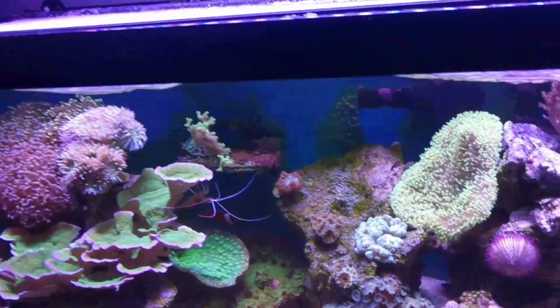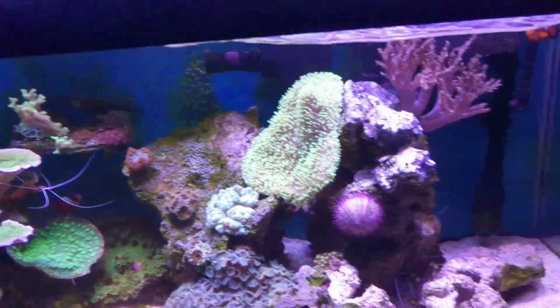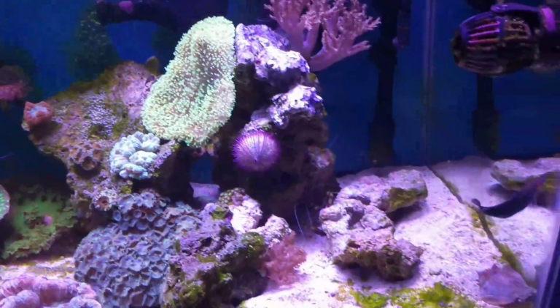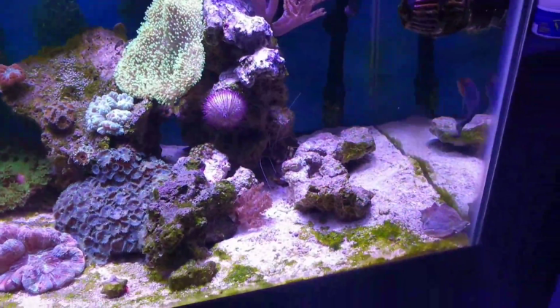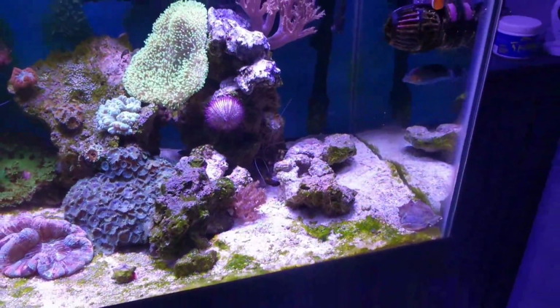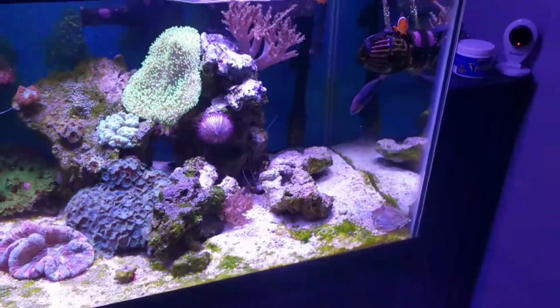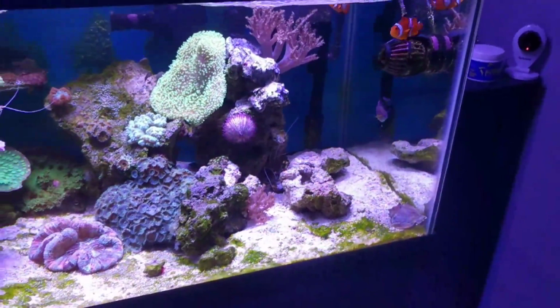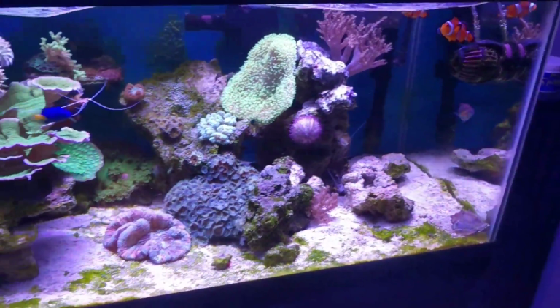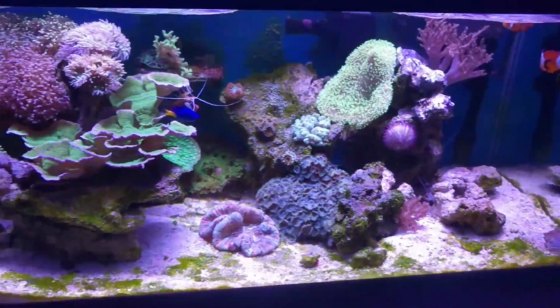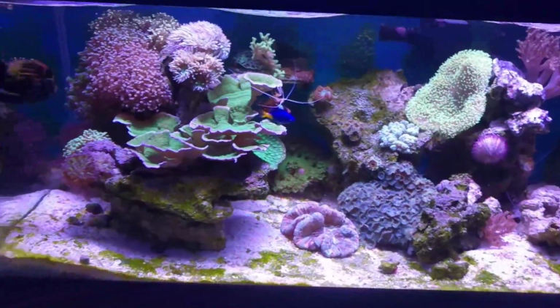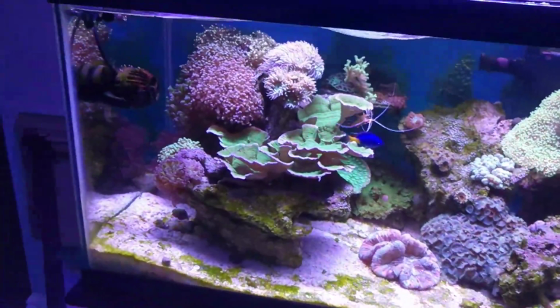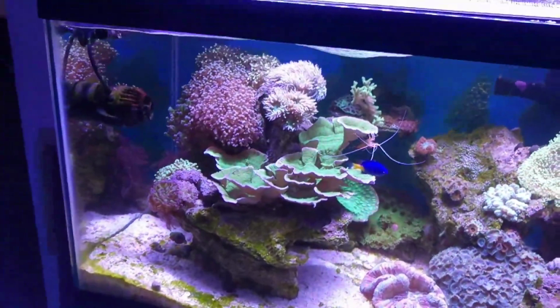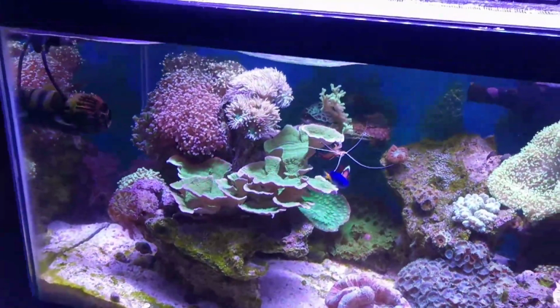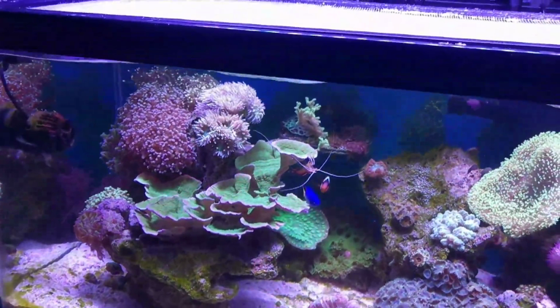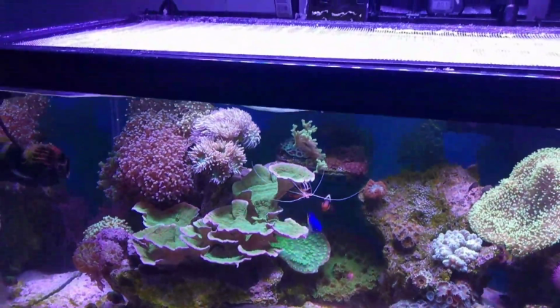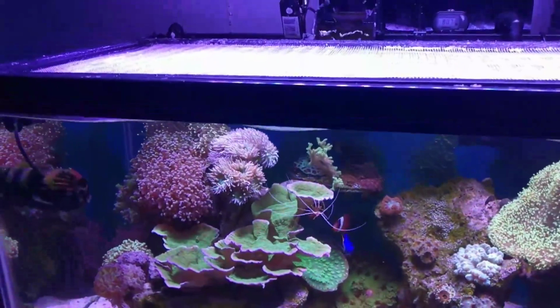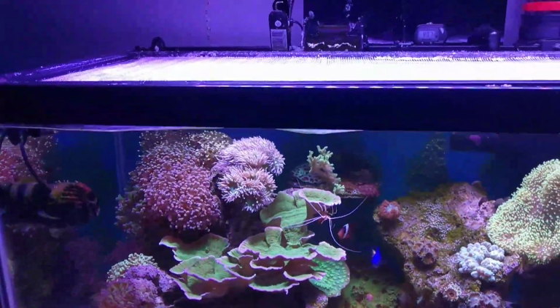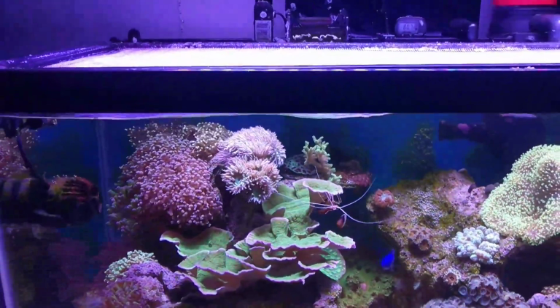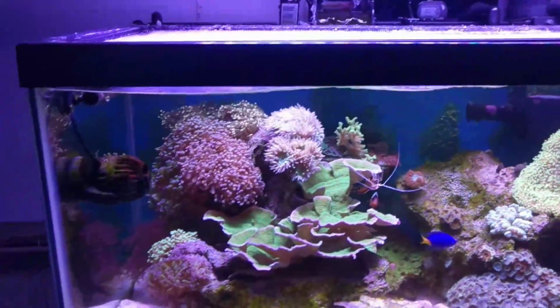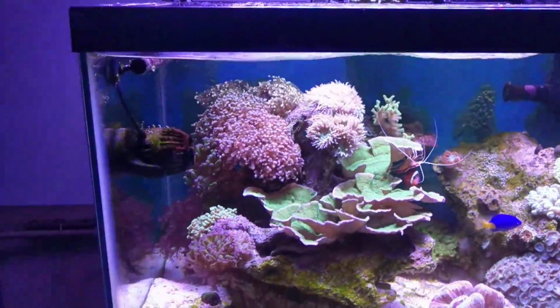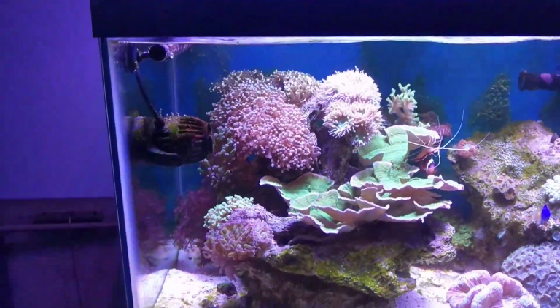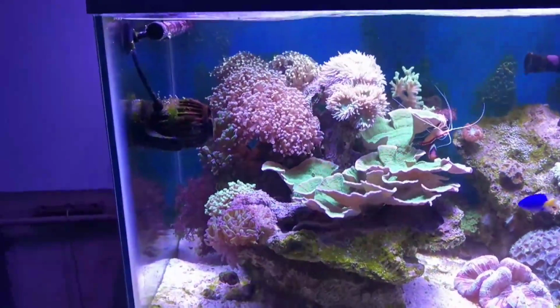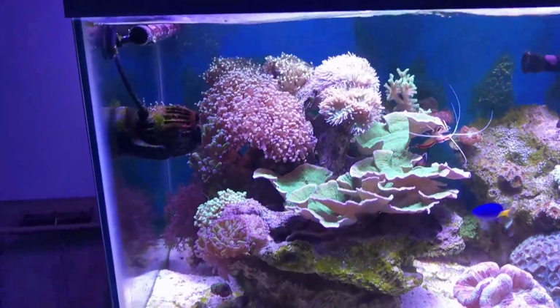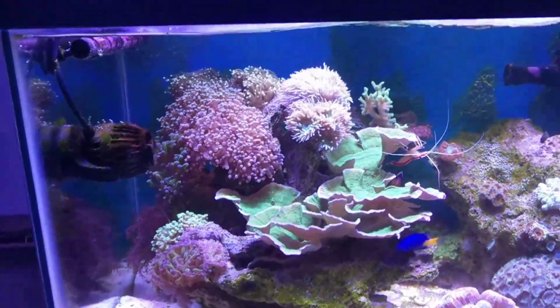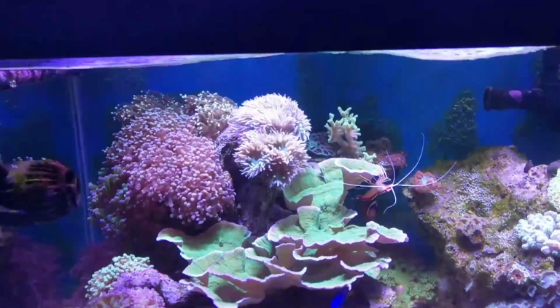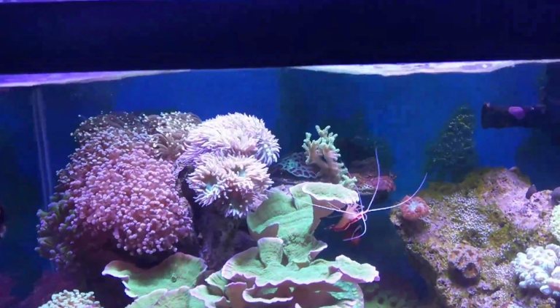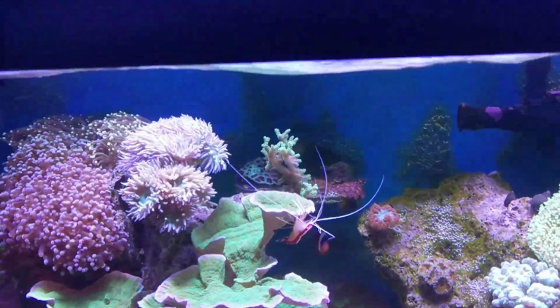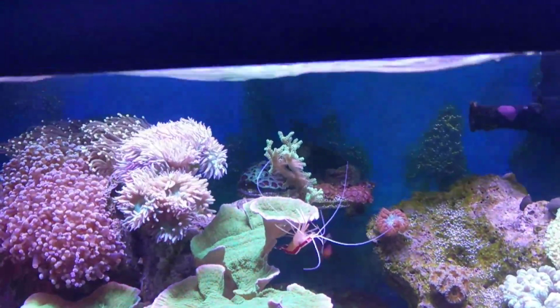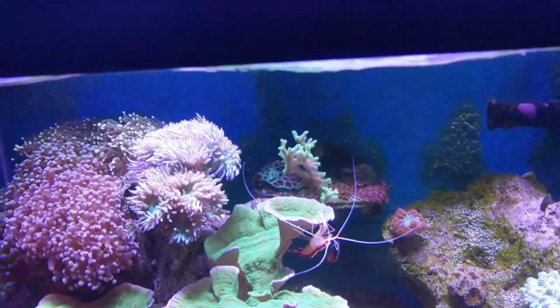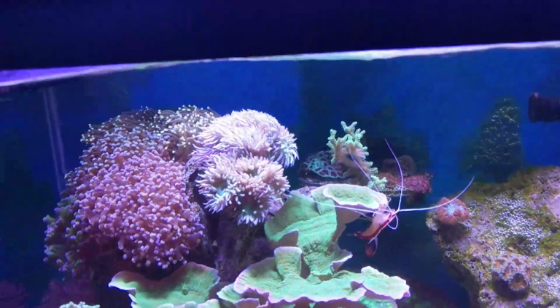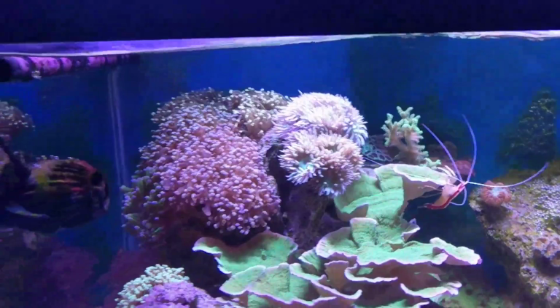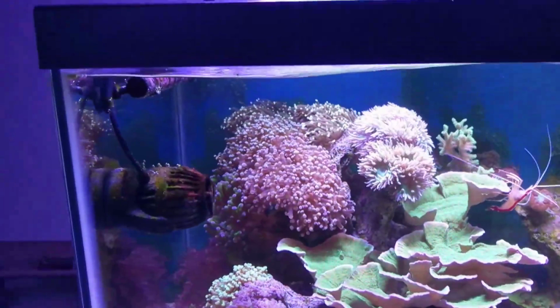If you notice, there's some things missing from over here. If y'all watch the live streams, y'all know why. All the corals are doing pretty good — actually, they're doing very good, because everything's growing.